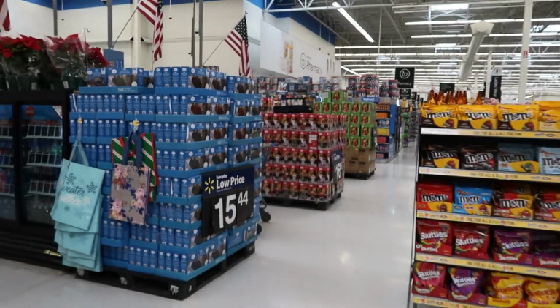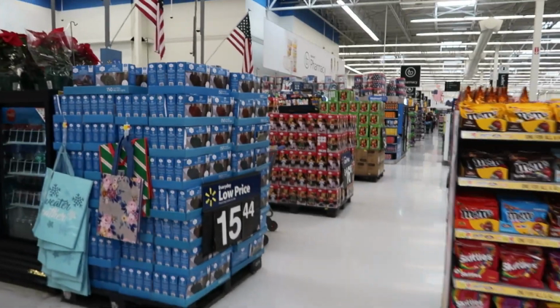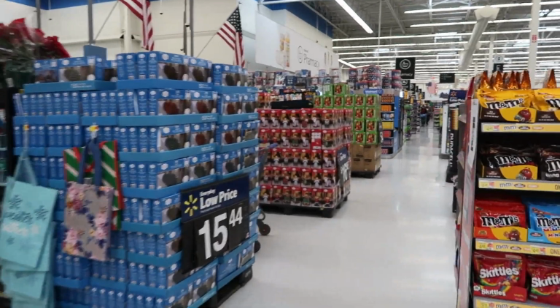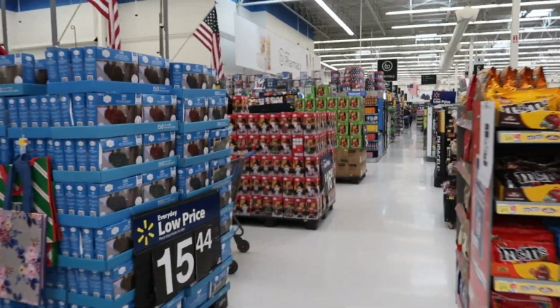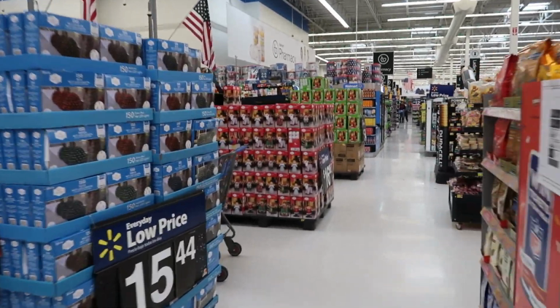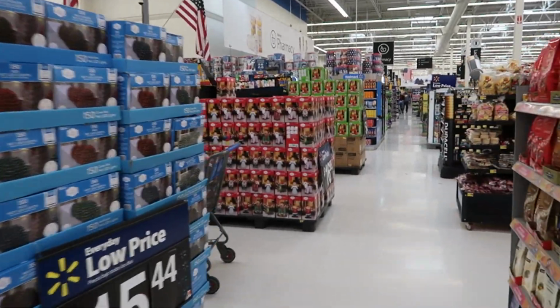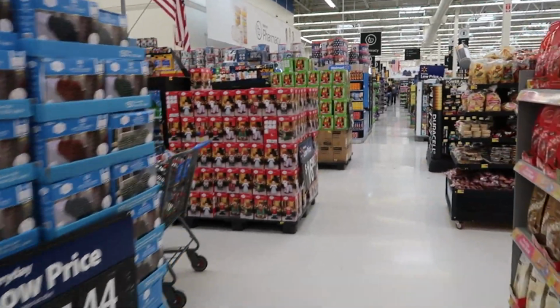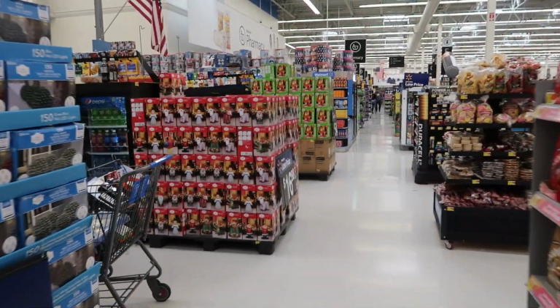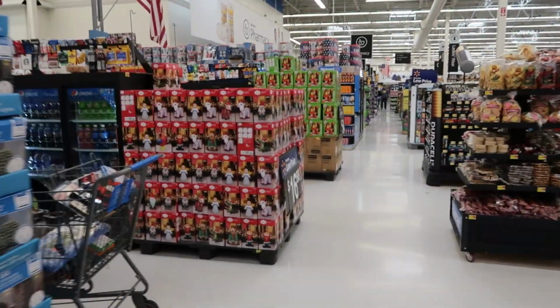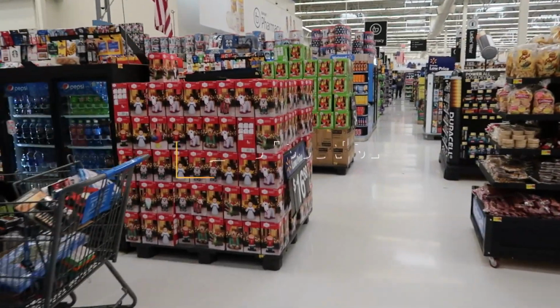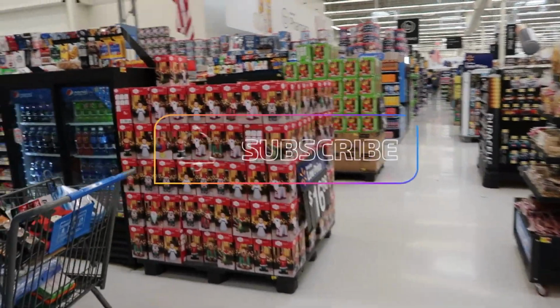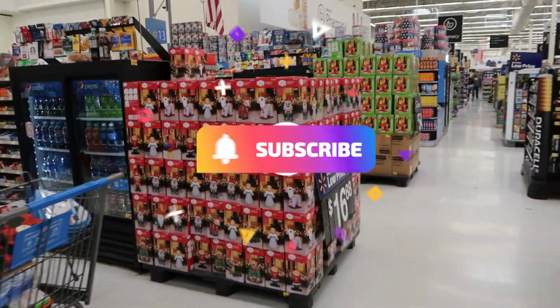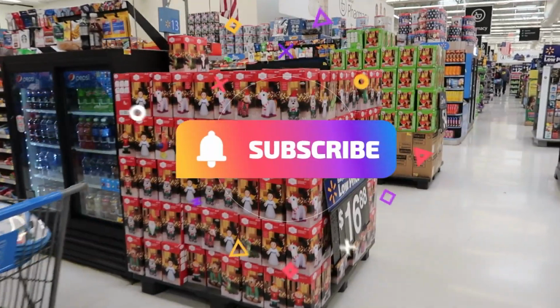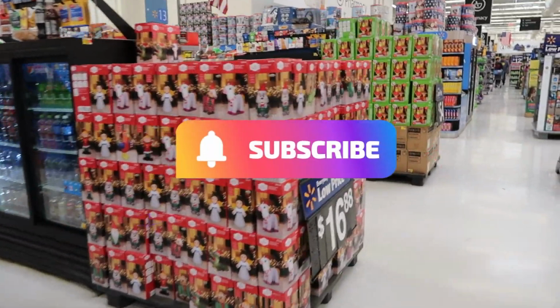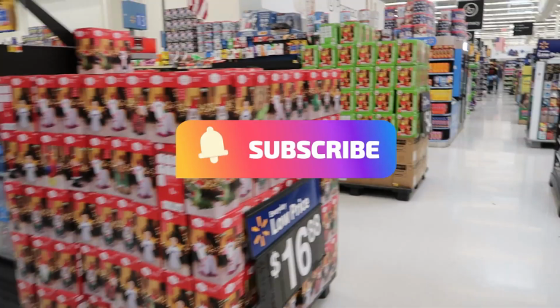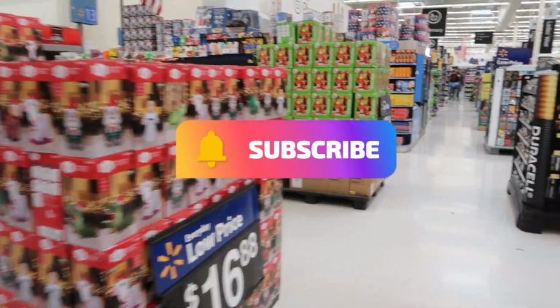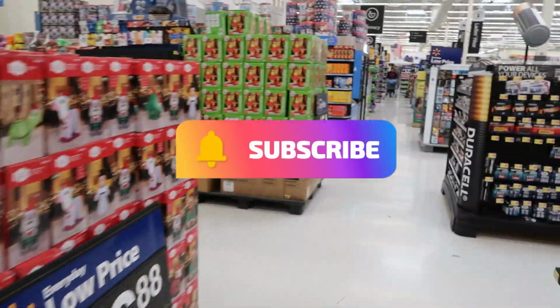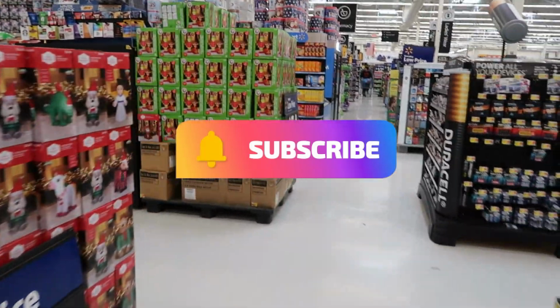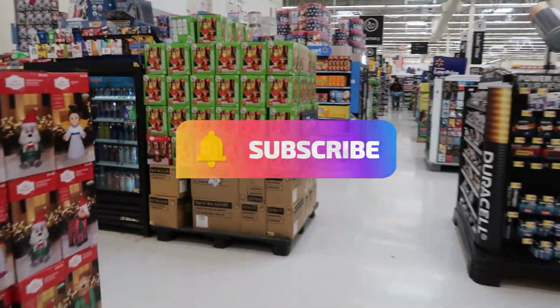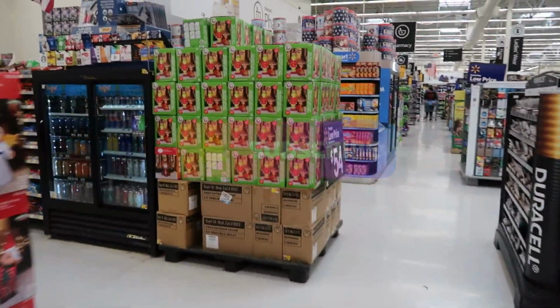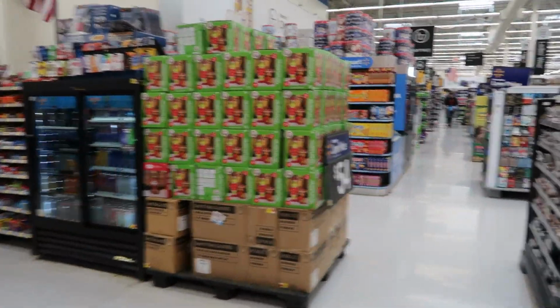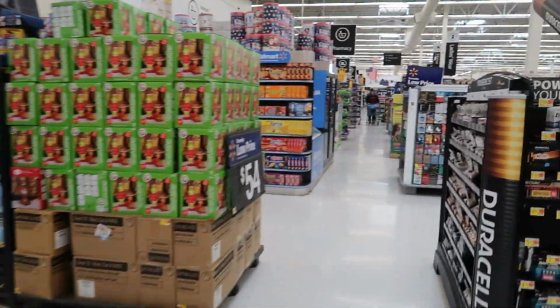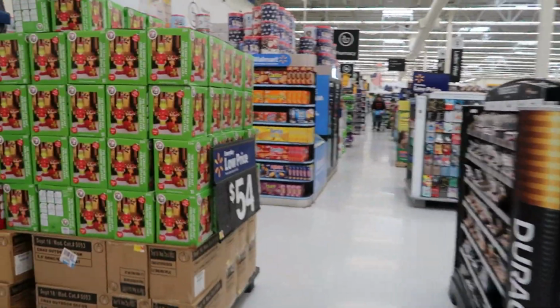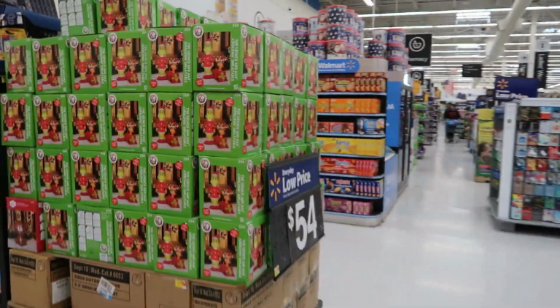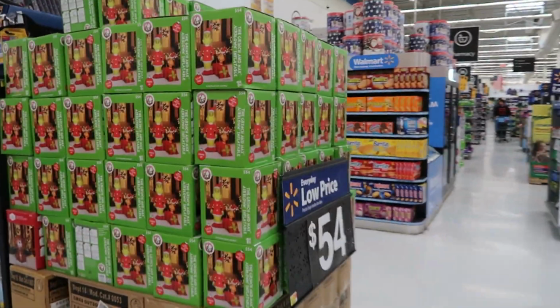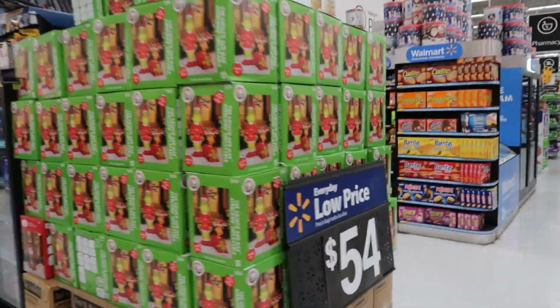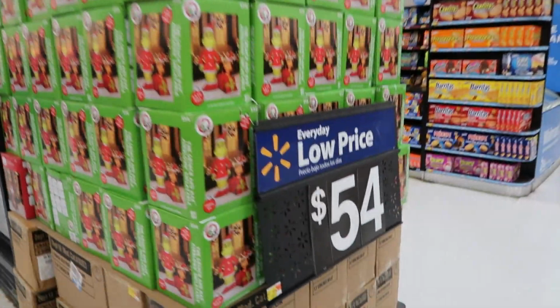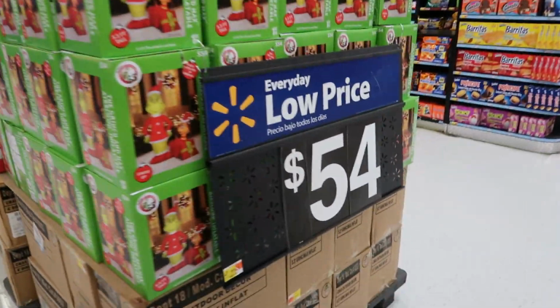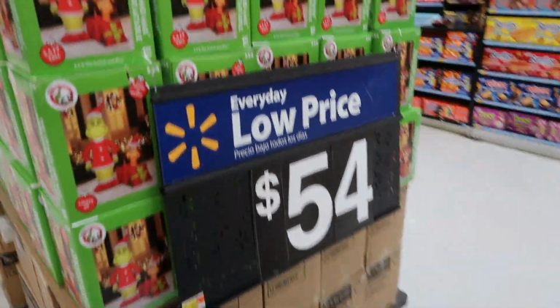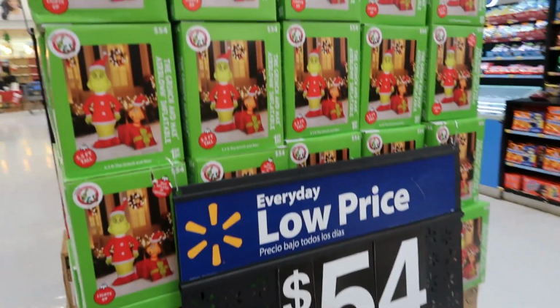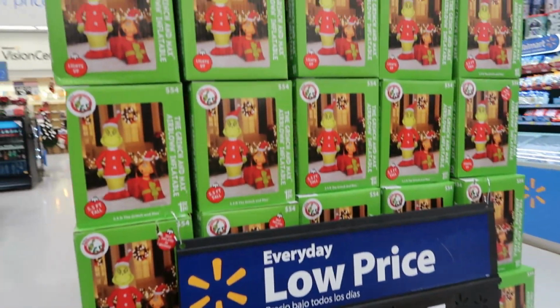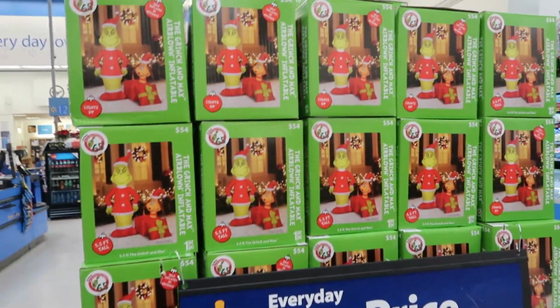Okay you guys, I think that's going to be it for today in Walmart. I thank you for walking with me — hit that subscribe button, stick around, and I'll talk to you all real soon in my next one. Okay, bye you guys!